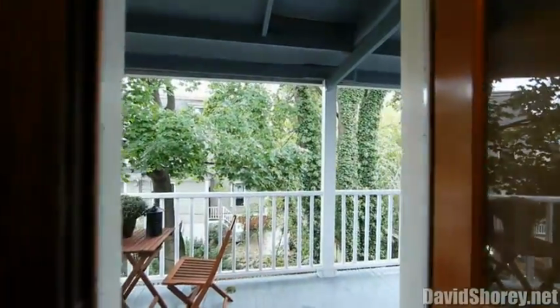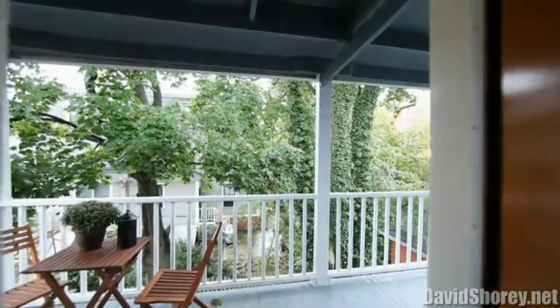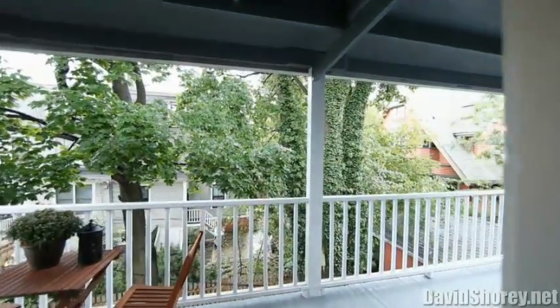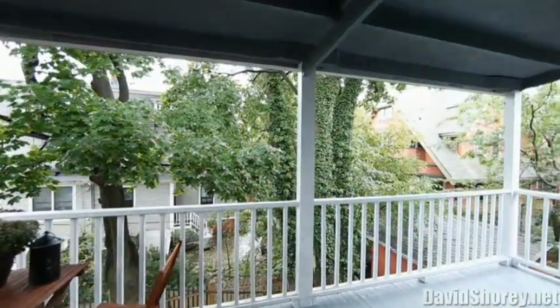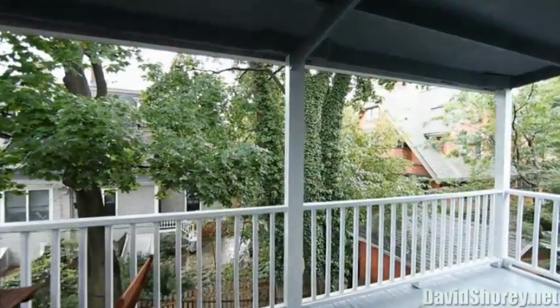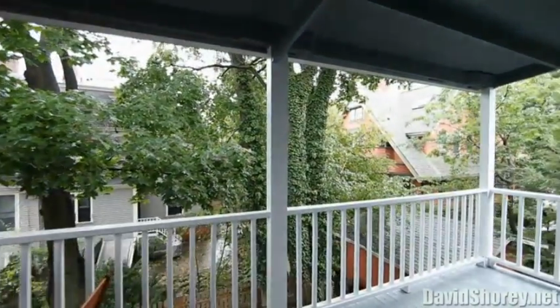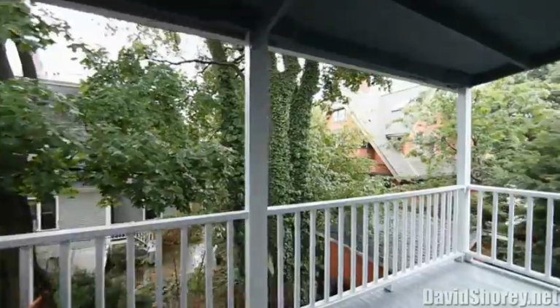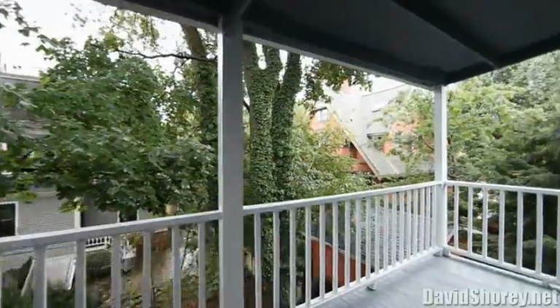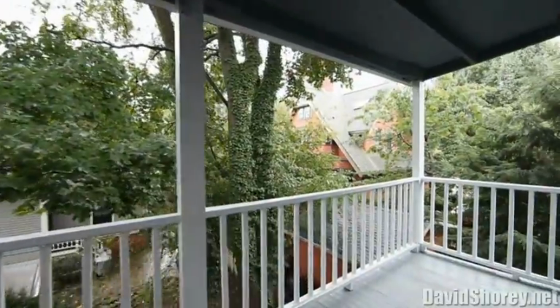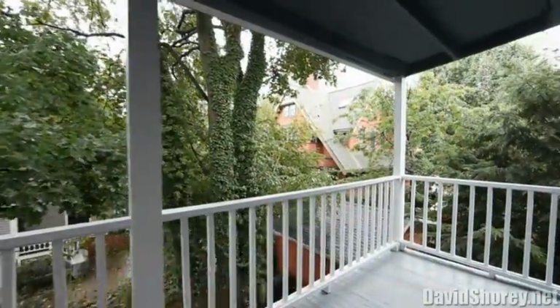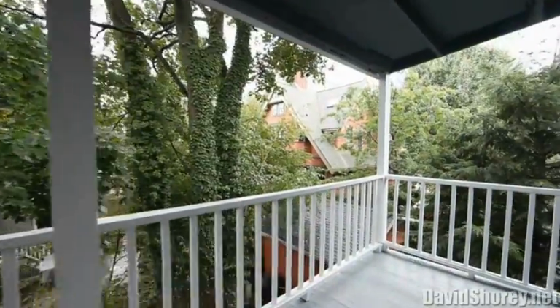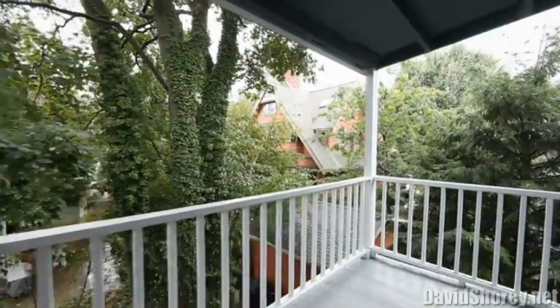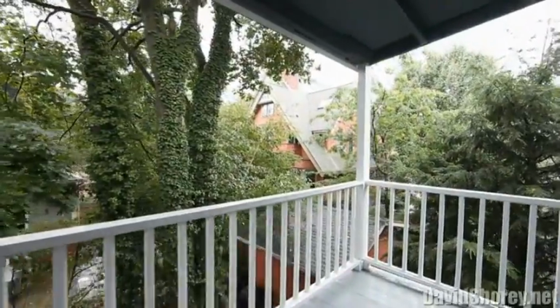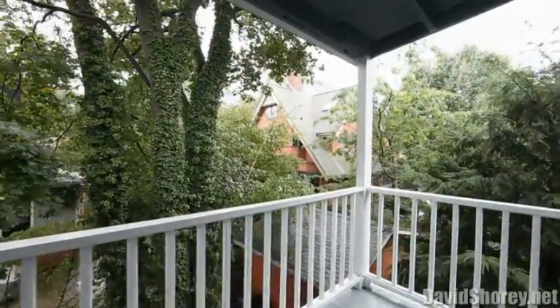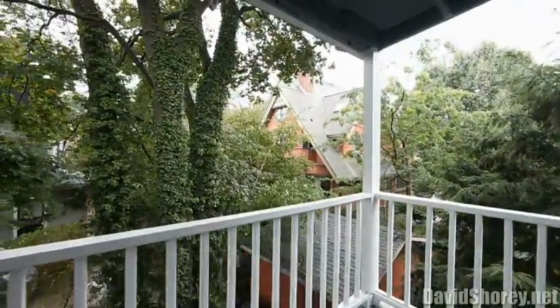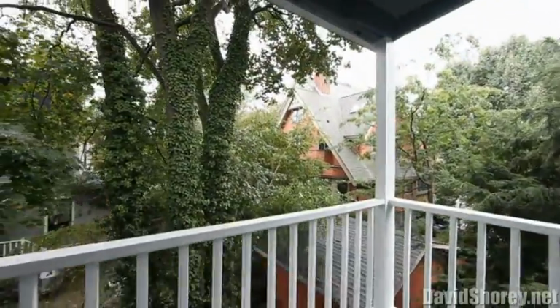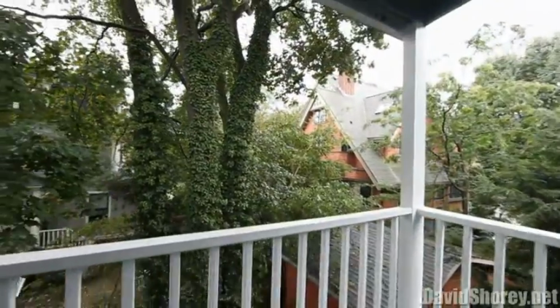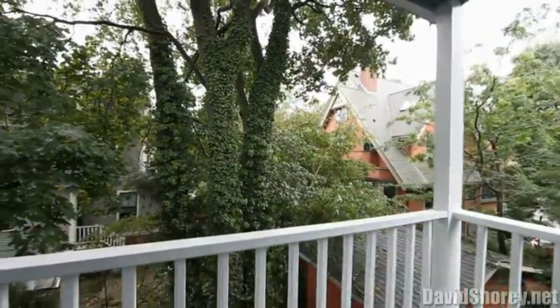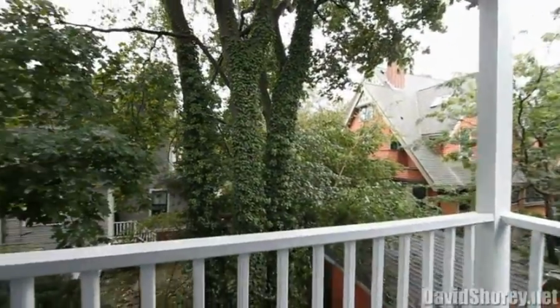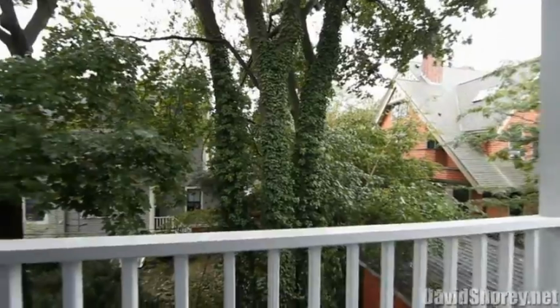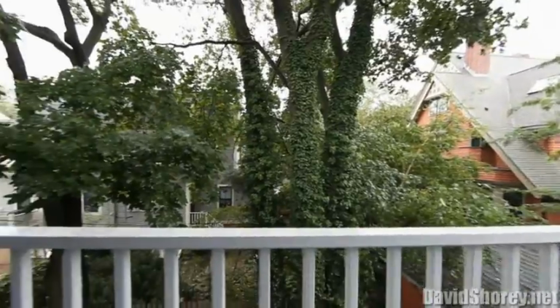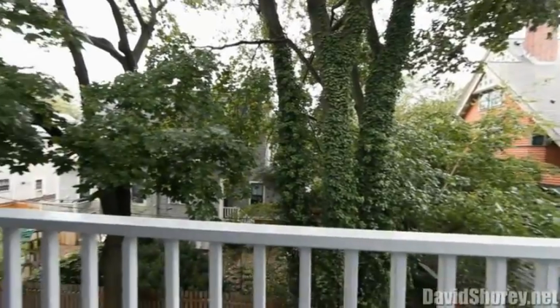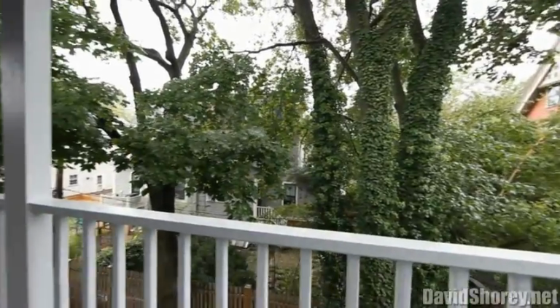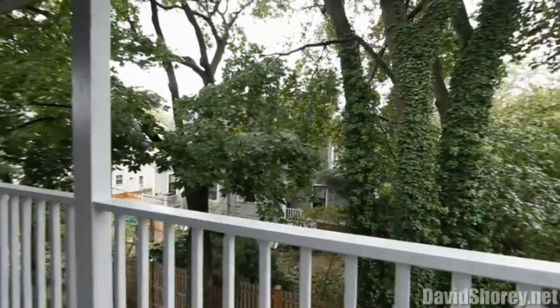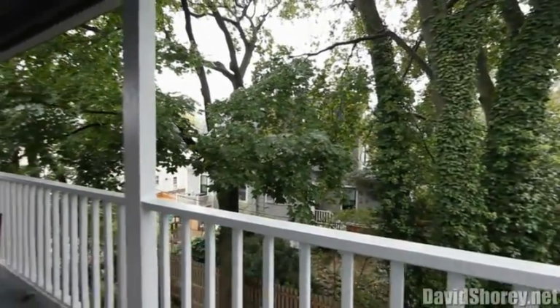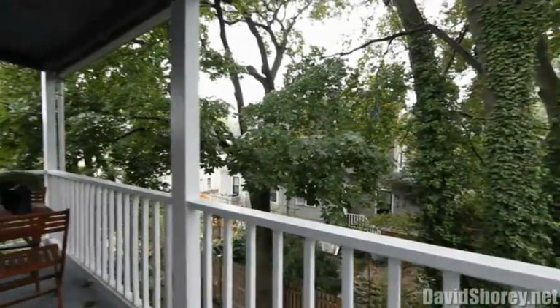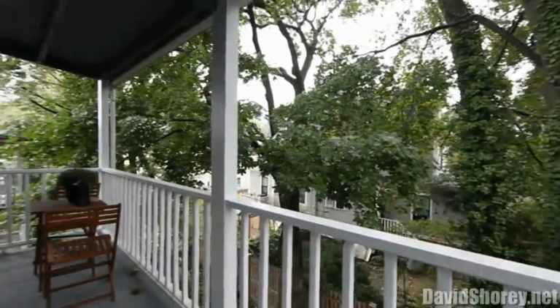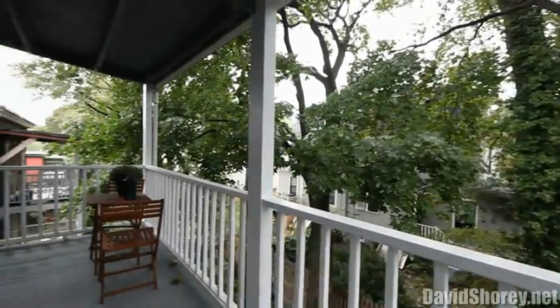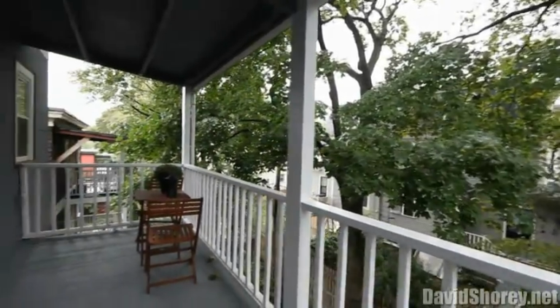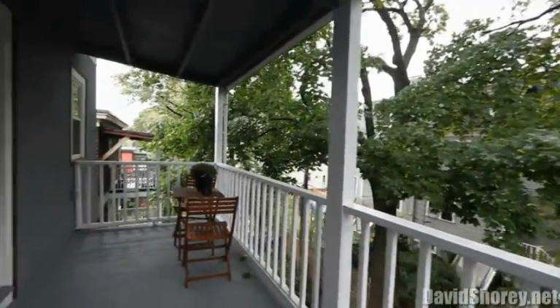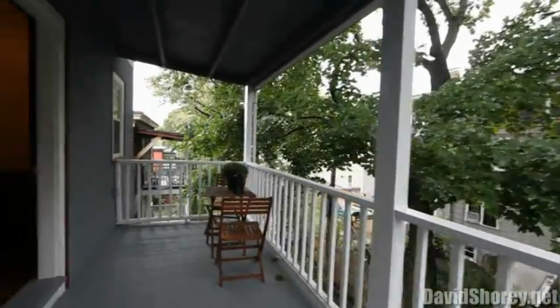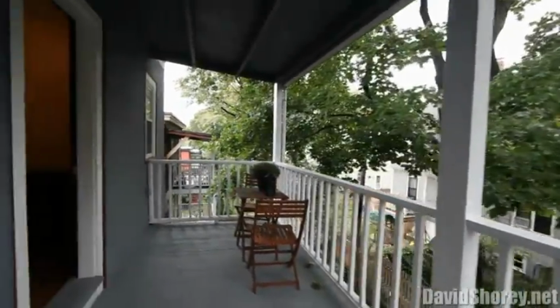Each unit has a private deck off the kitchen, two to three bedrooms, two bathrooms, a super-convenient in-unit laundry hookup, a large private storage area in the basement, and it's pet-friendly.